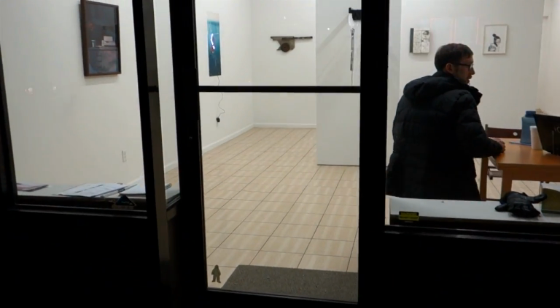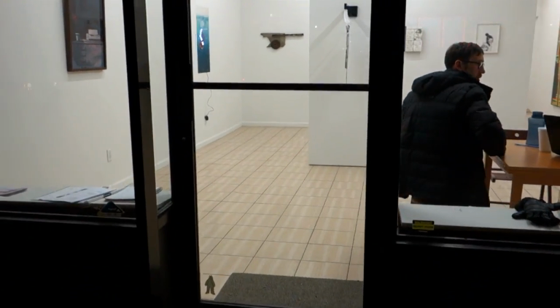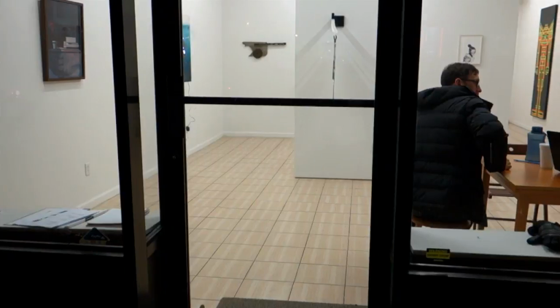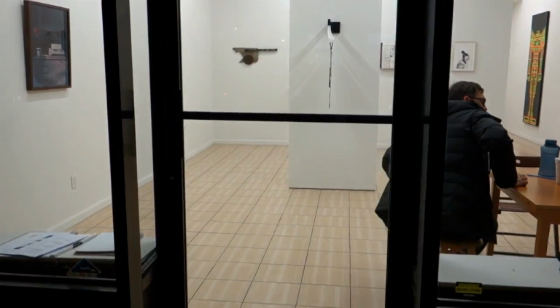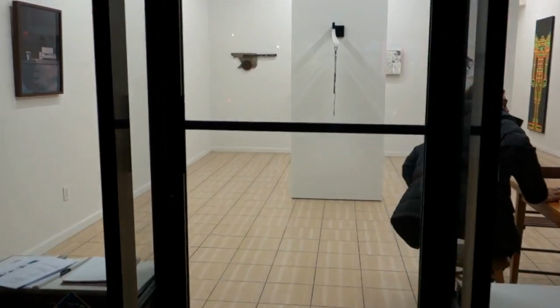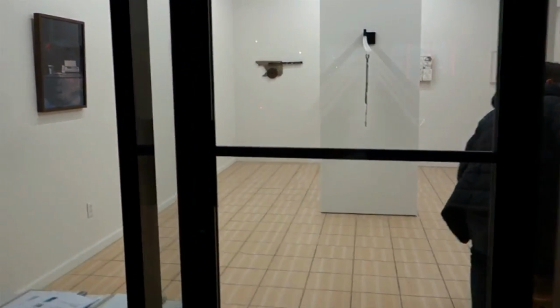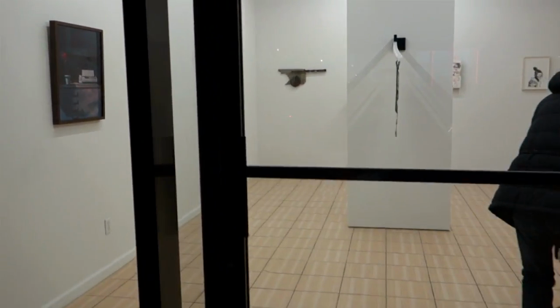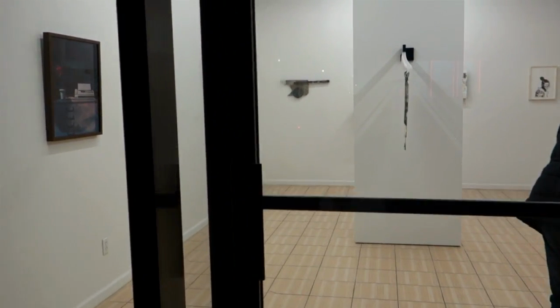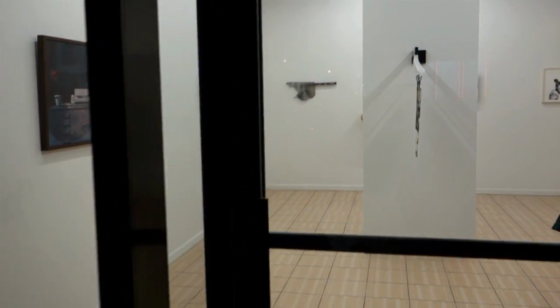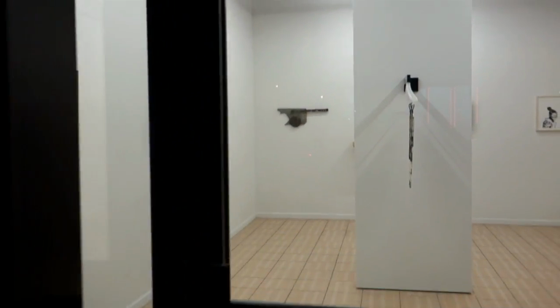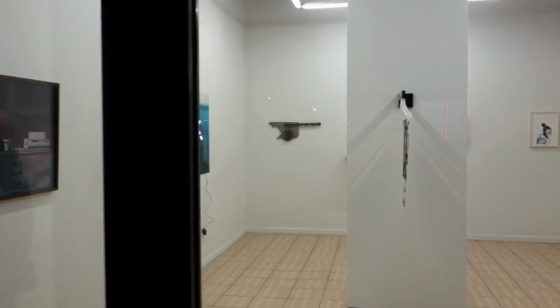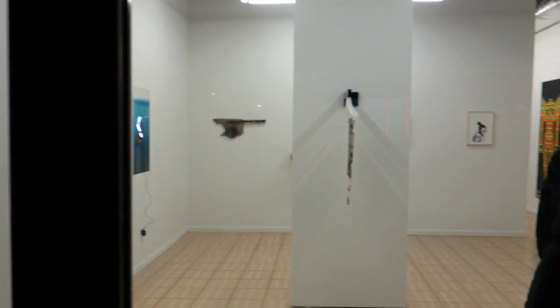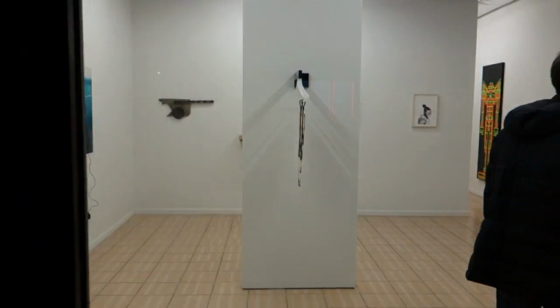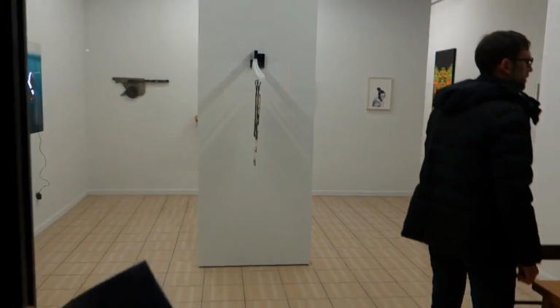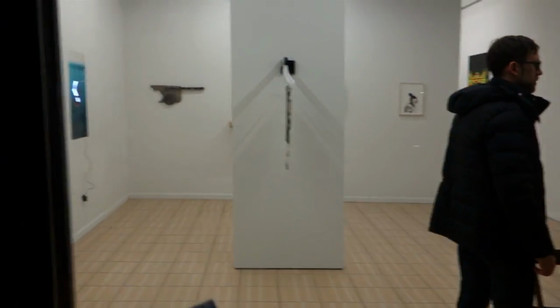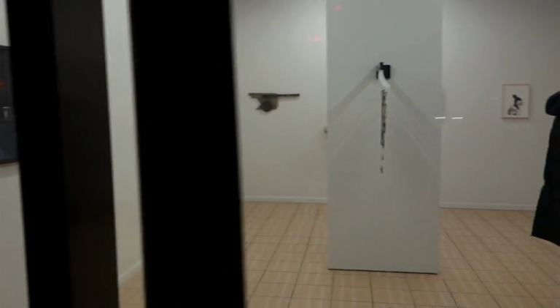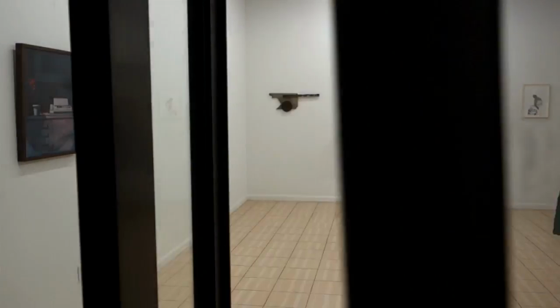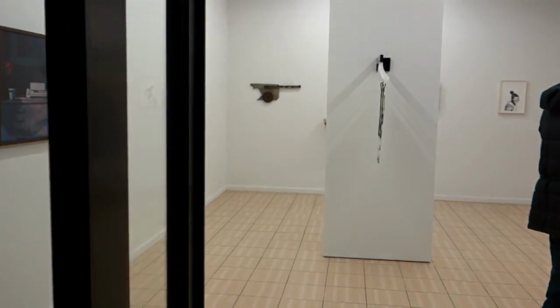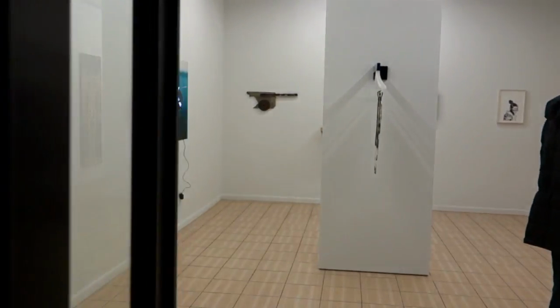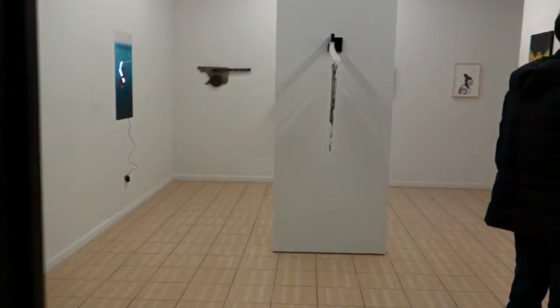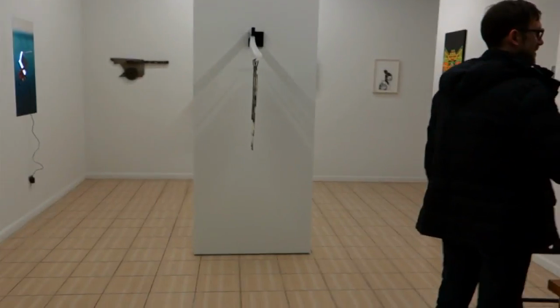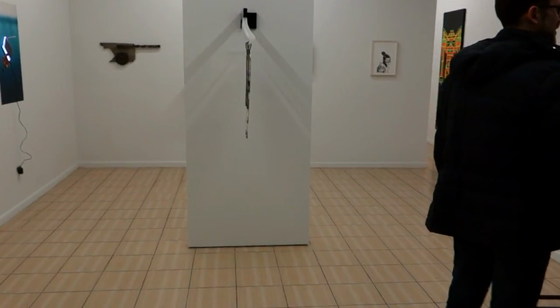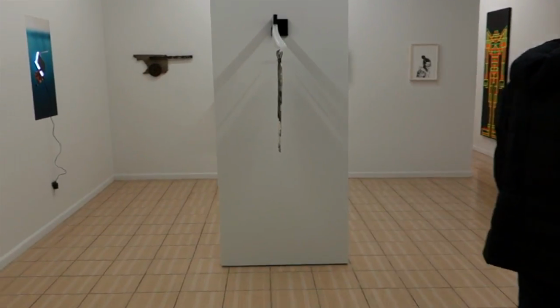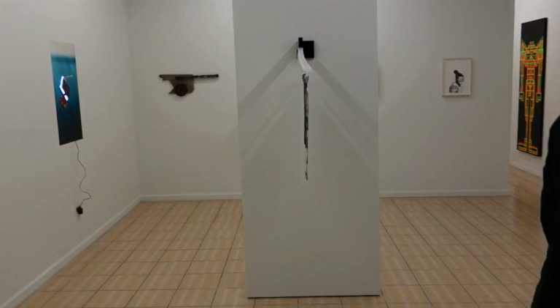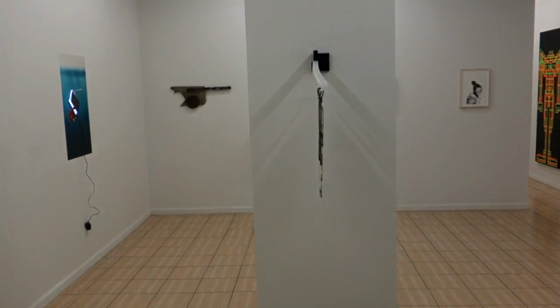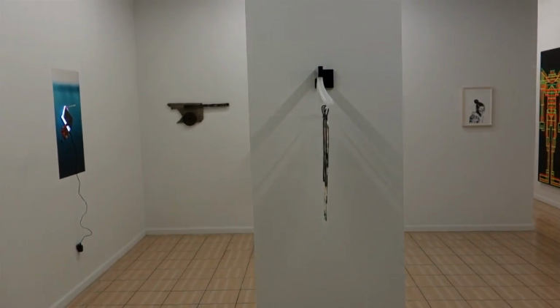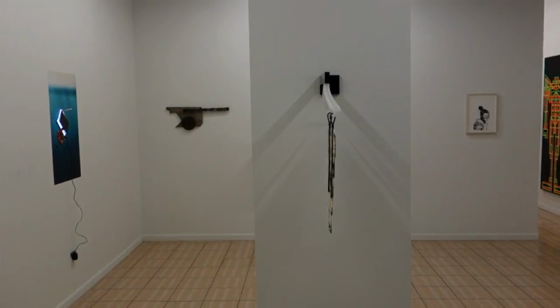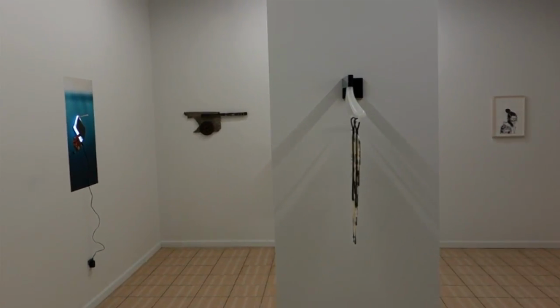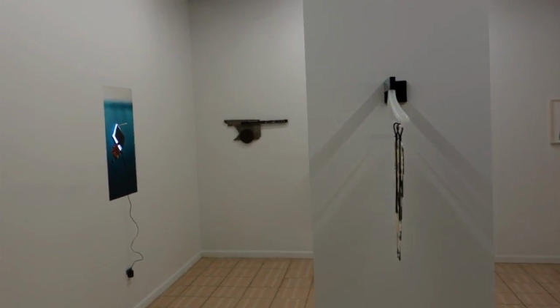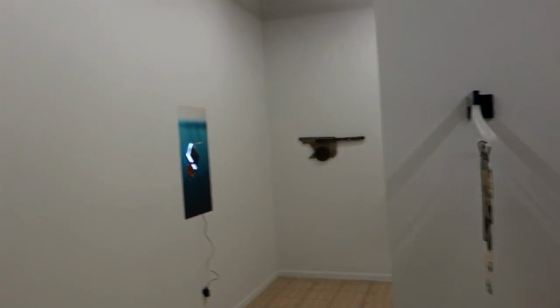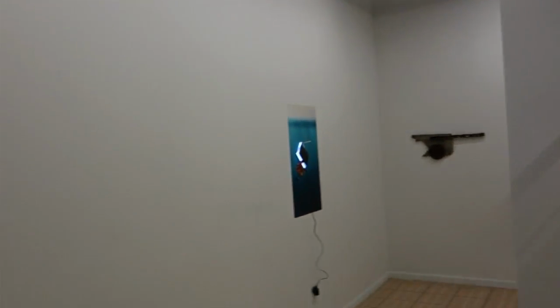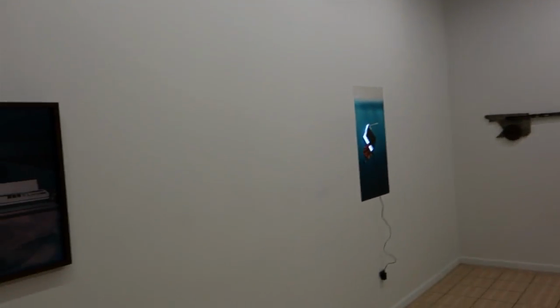We're out here at Outlet in Bushwick, and we're going to take a look at the Outlet annual invitation.